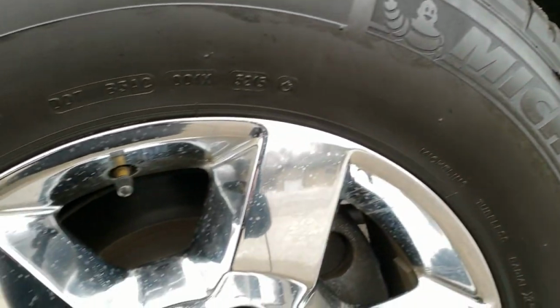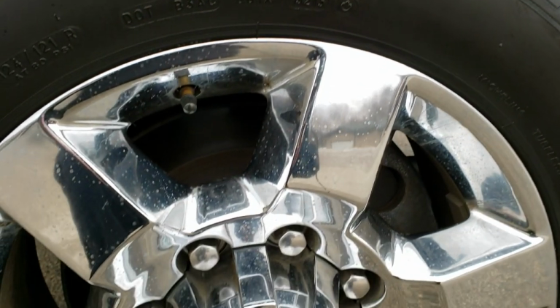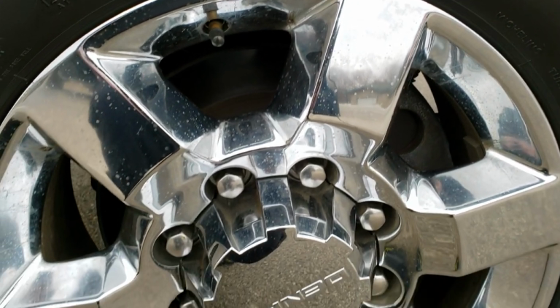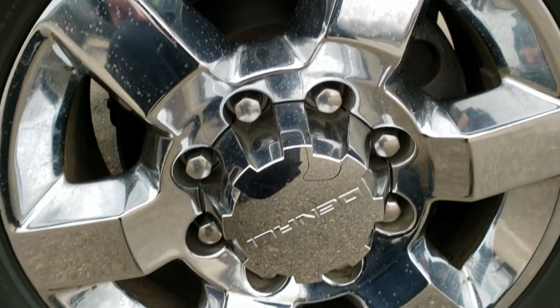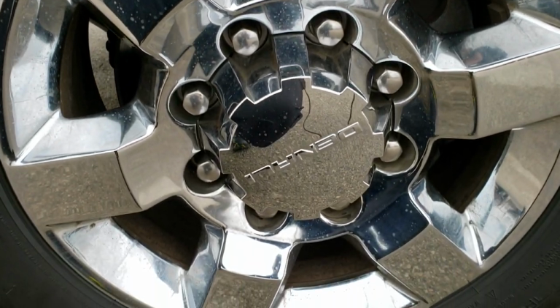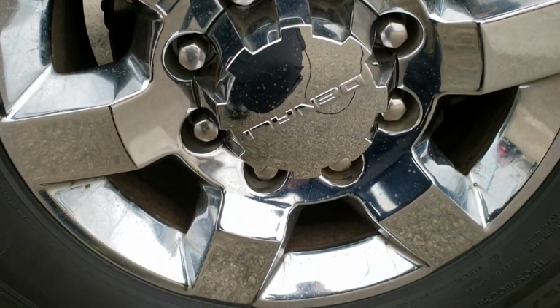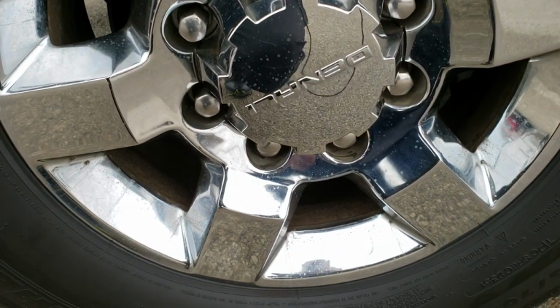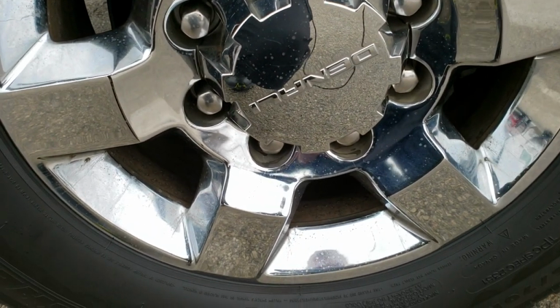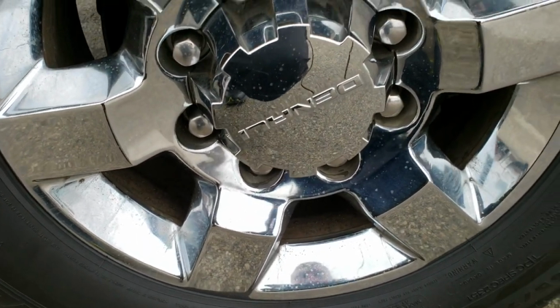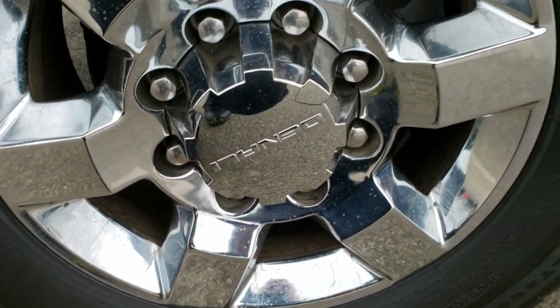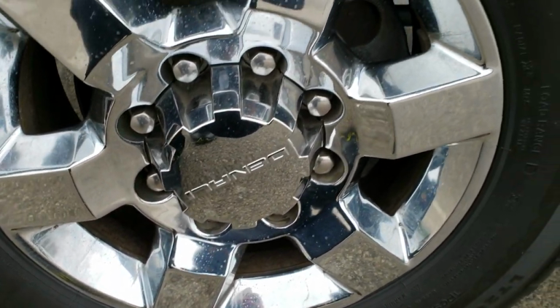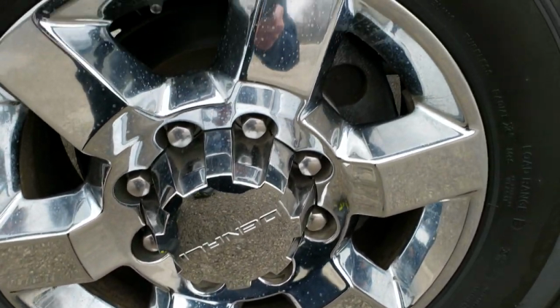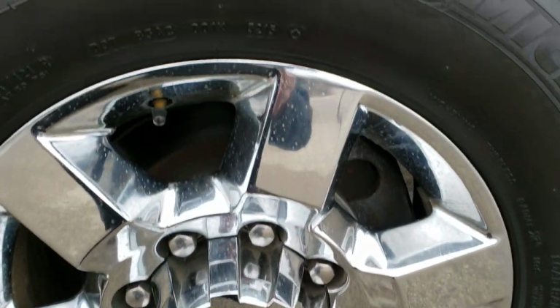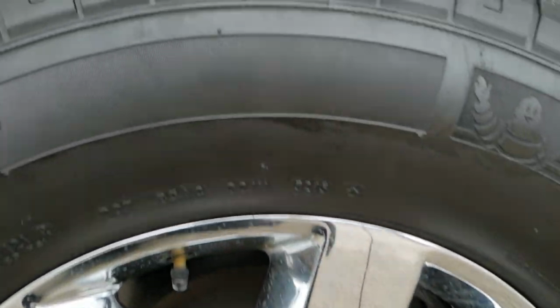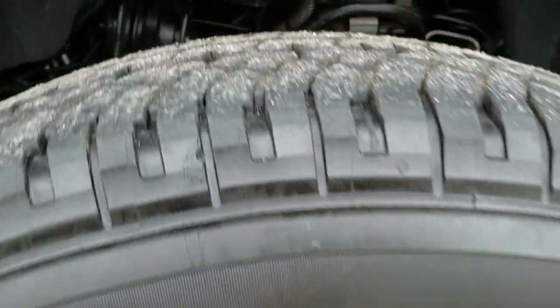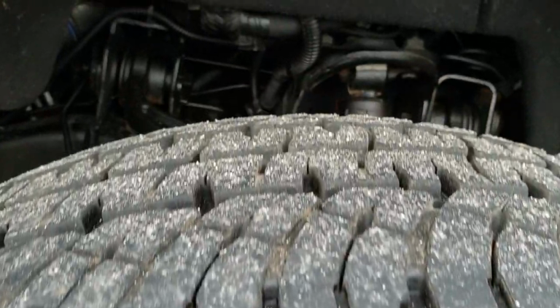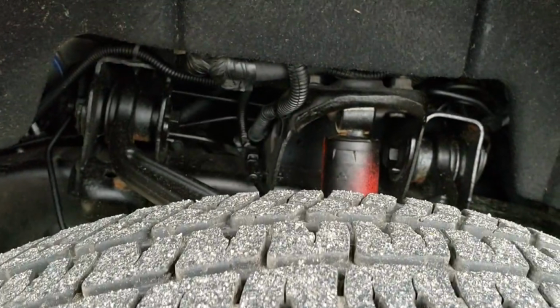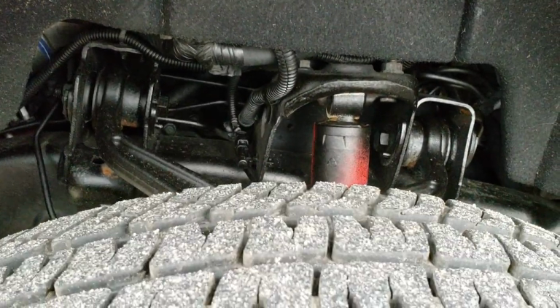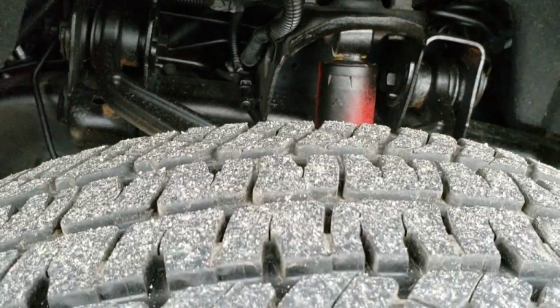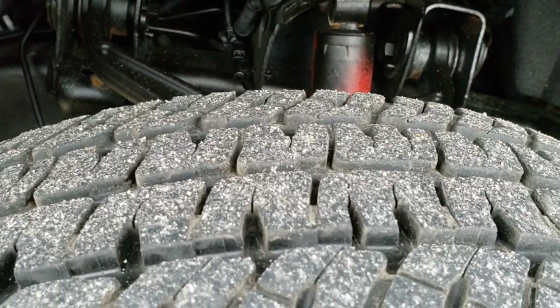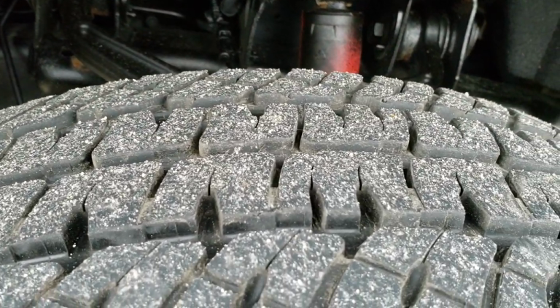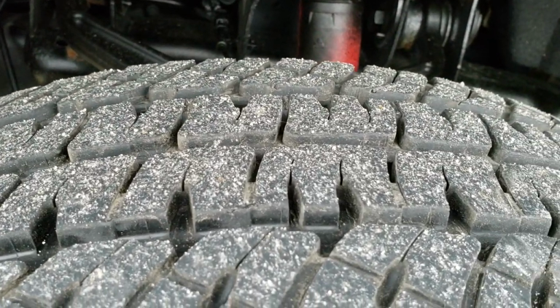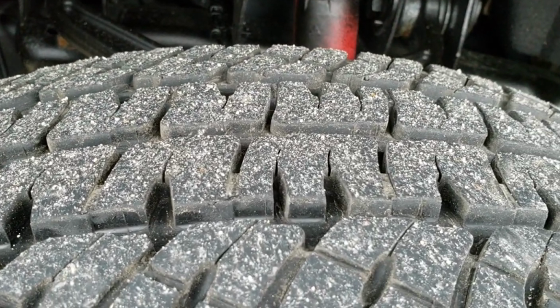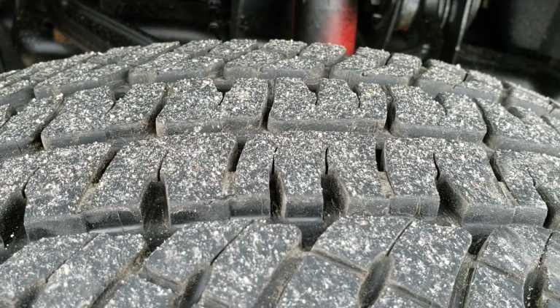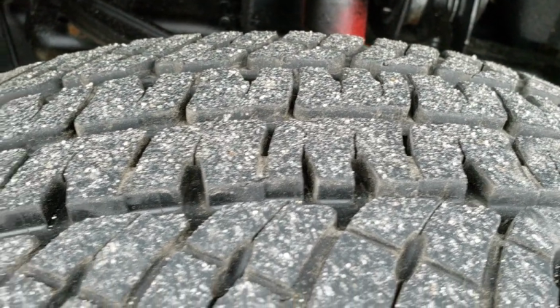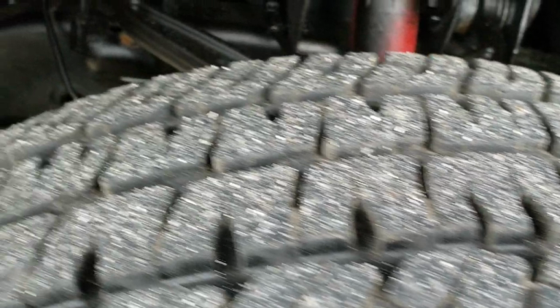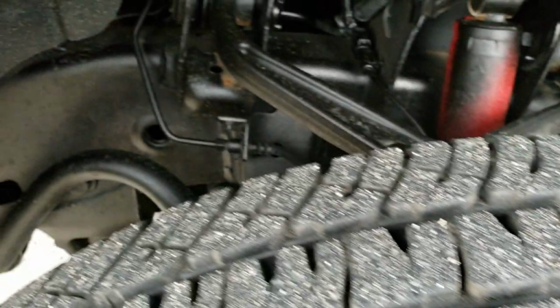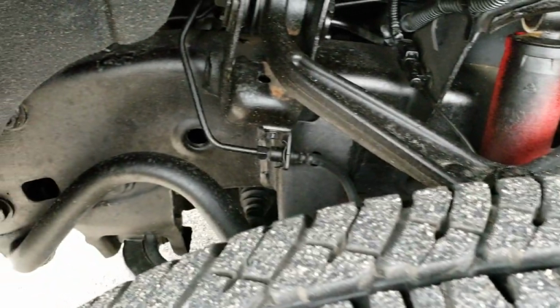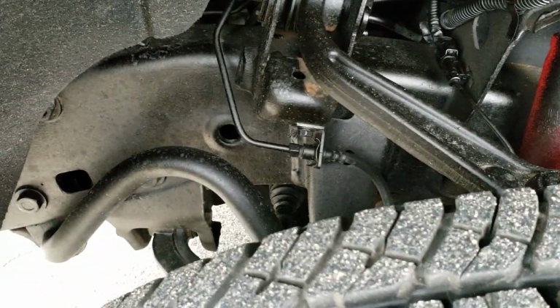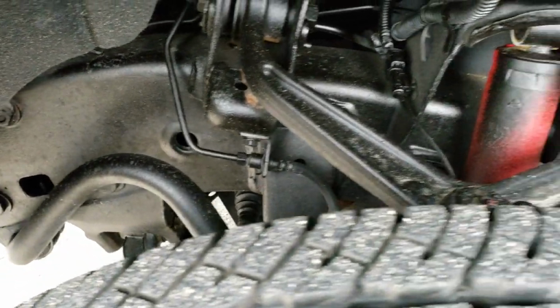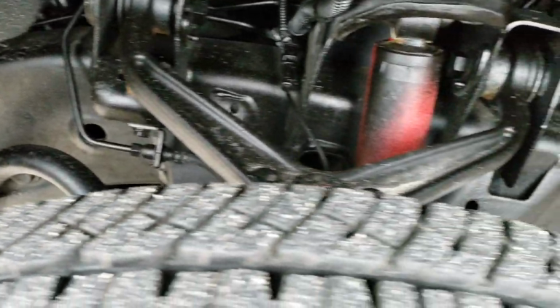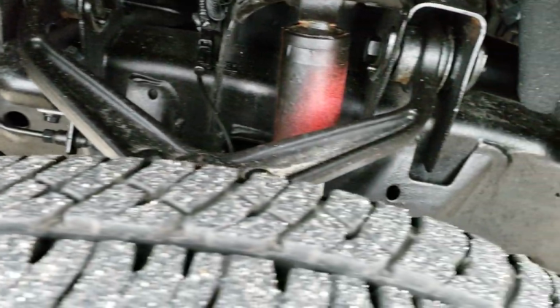It comes with 18 inch chromed alloy rims — no scuffs or scrapes on those rims — and it has Michelin LT265/70R18 tires. These tires look like they have about 60 to 70% of the tread left. Frame and underbody is in really nice condition.